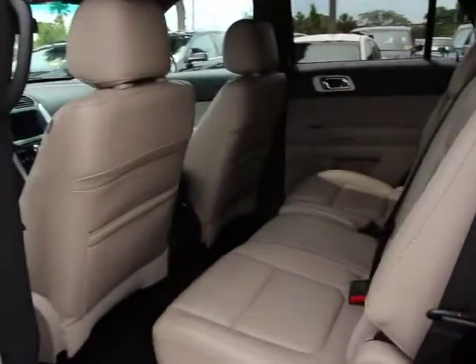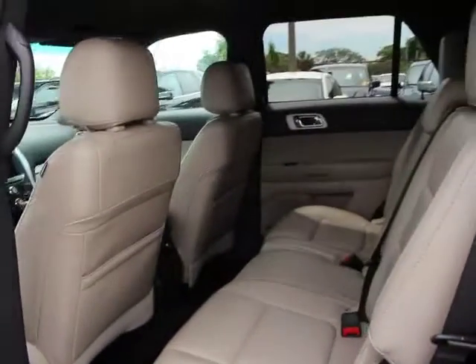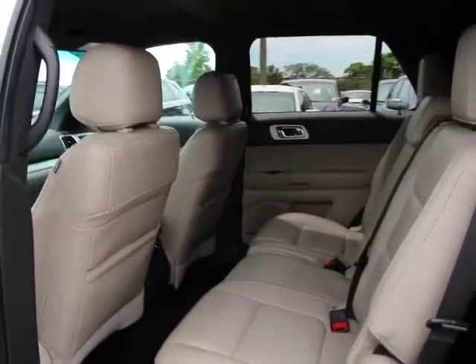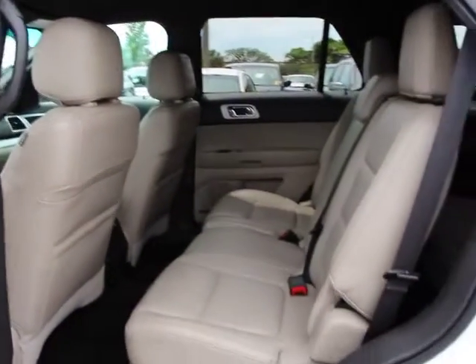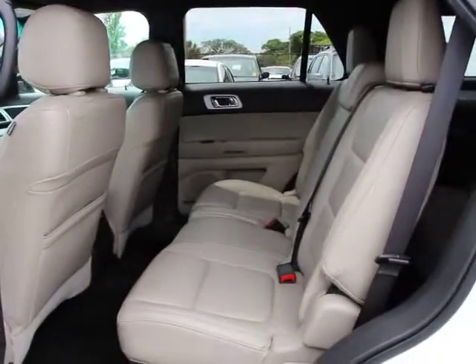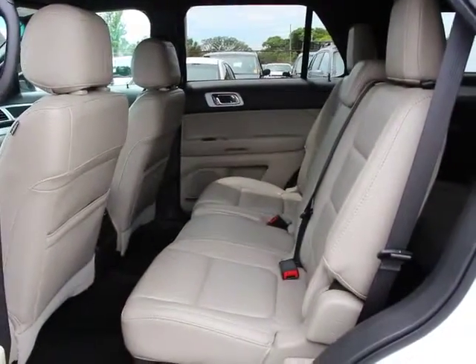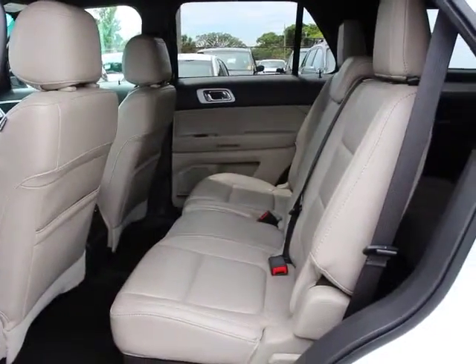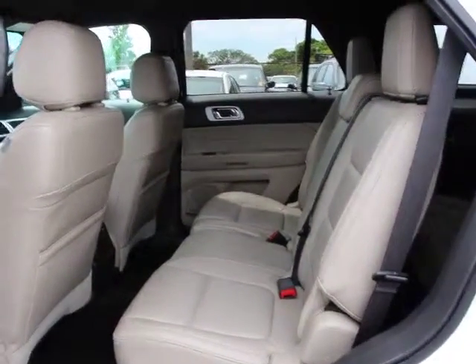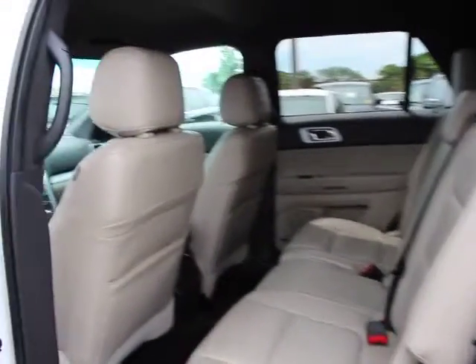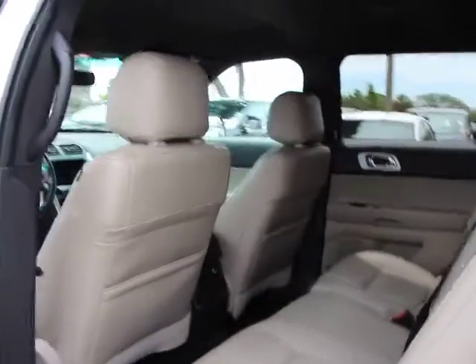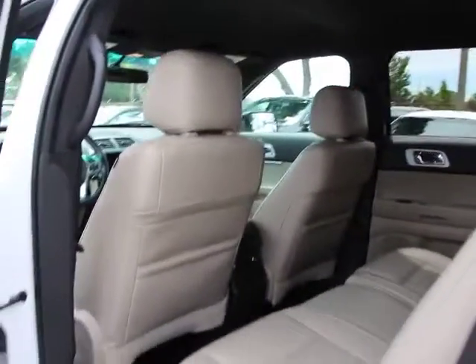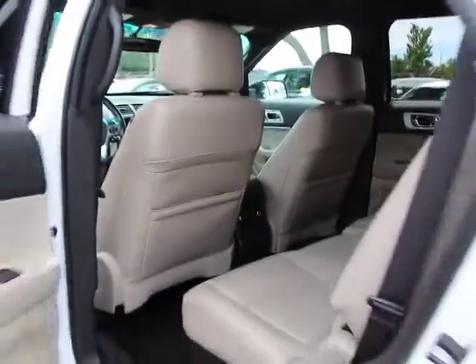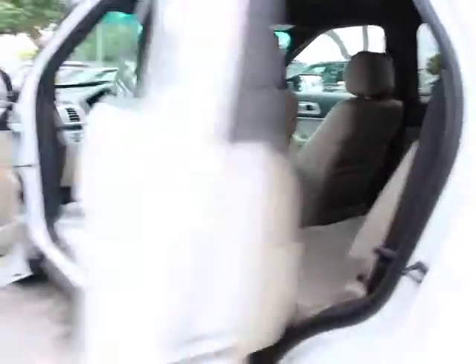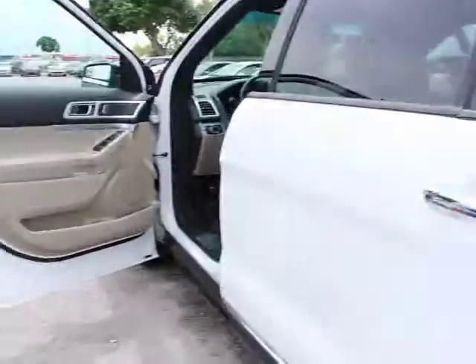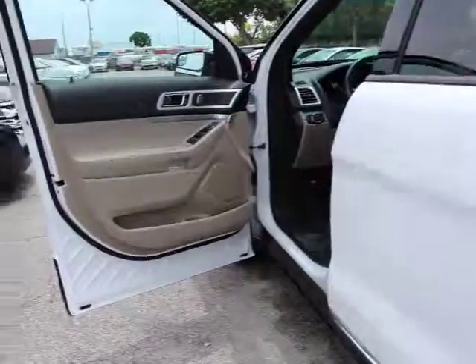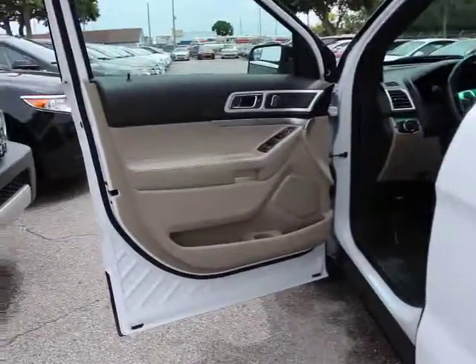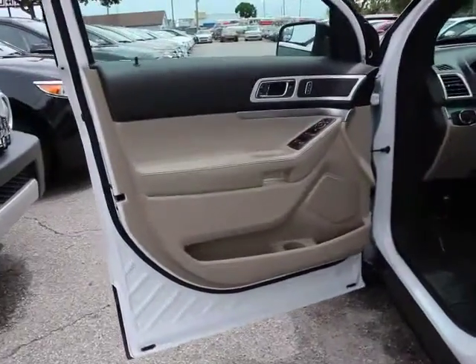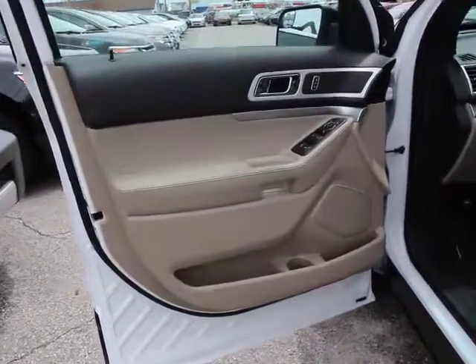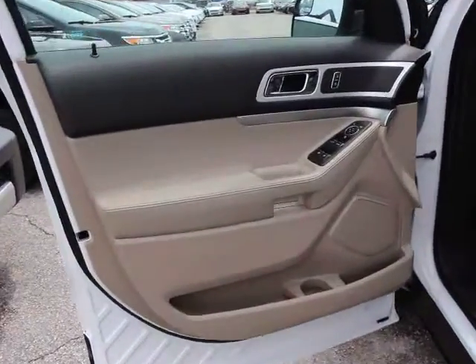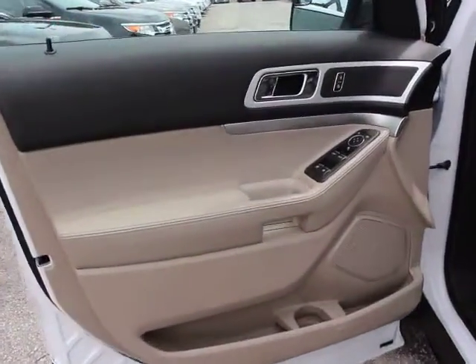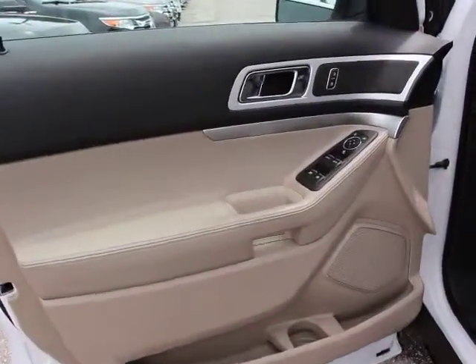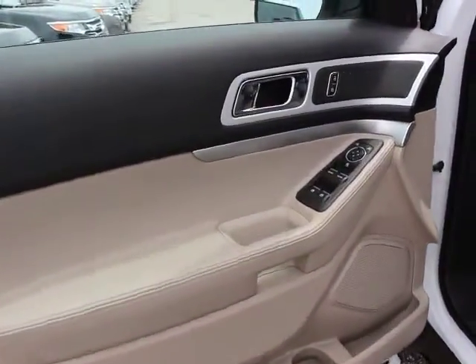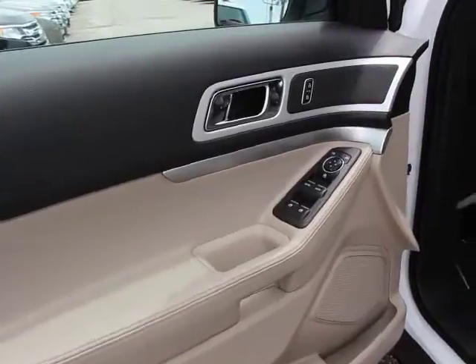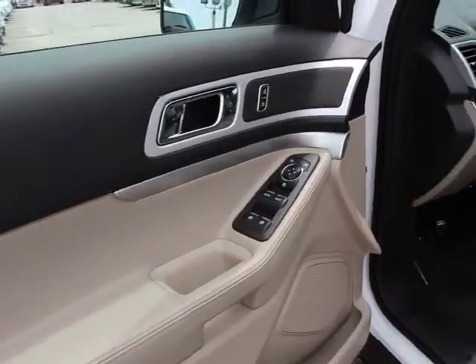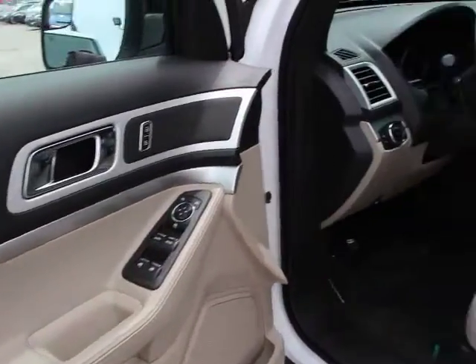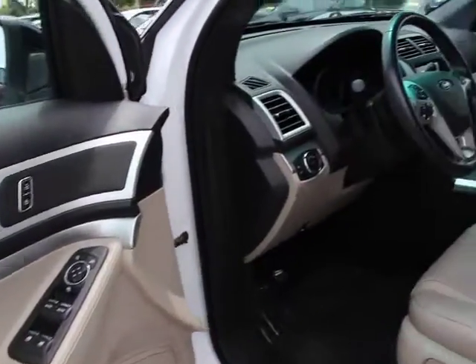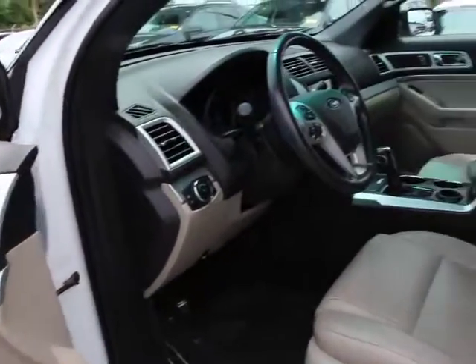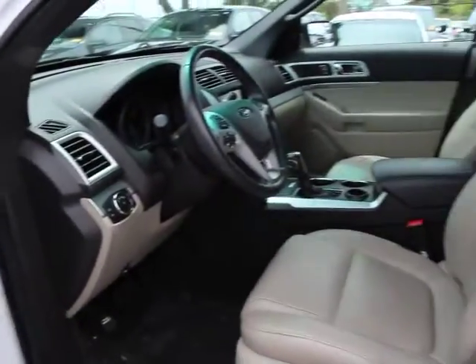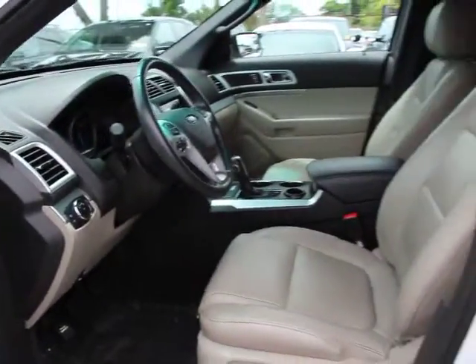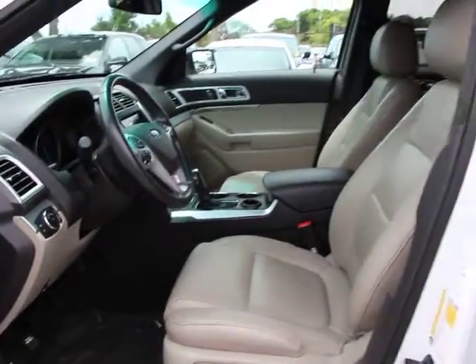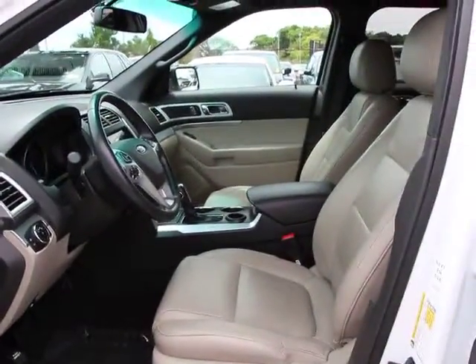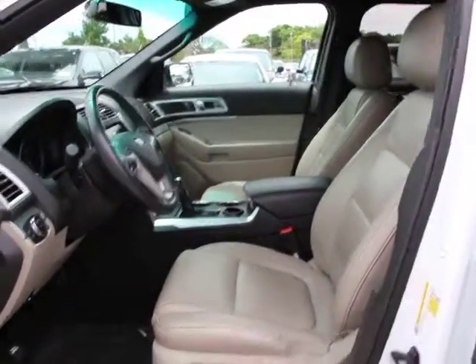Fog lights. Power windows. Security system. CD player. Rear window defroster. Electronic stability control. Trip computer. Leather seats. Tachometer. Remote keyless entry. Overhead console. Panic alarm.